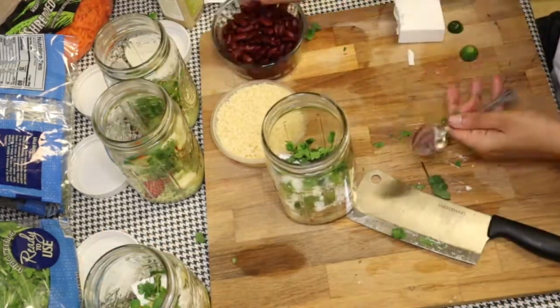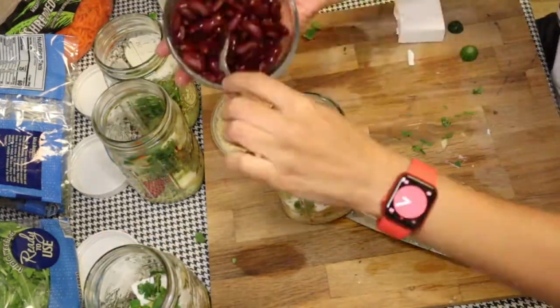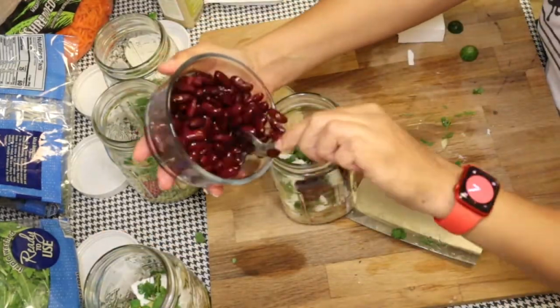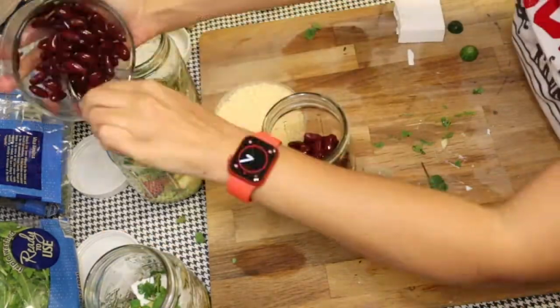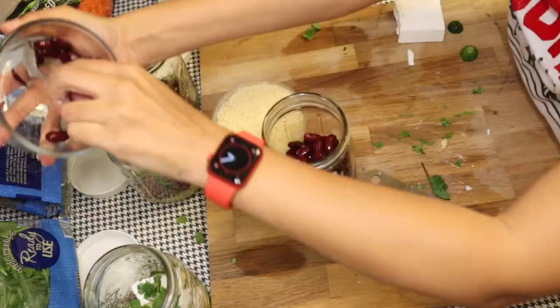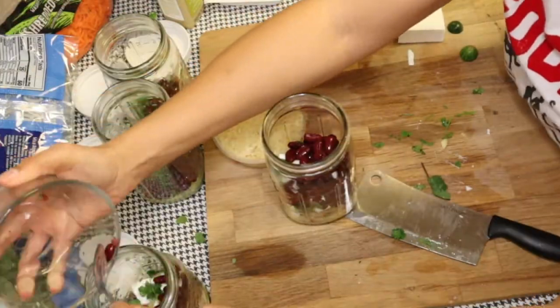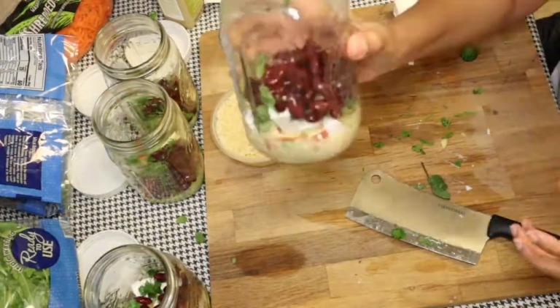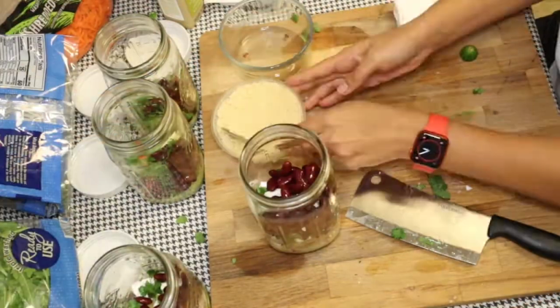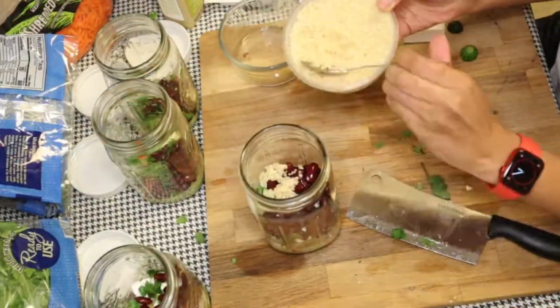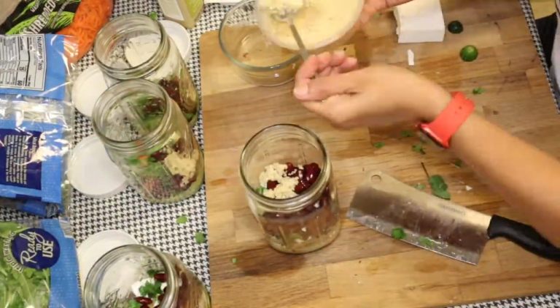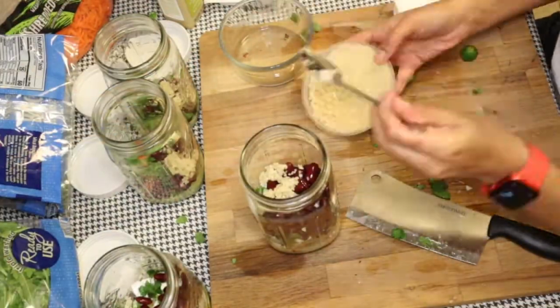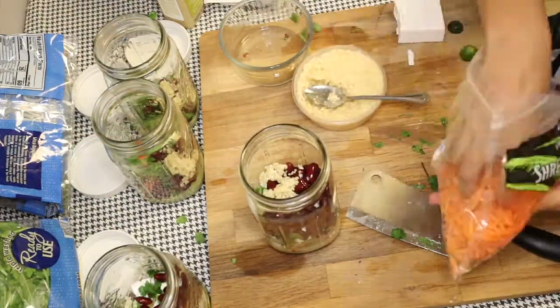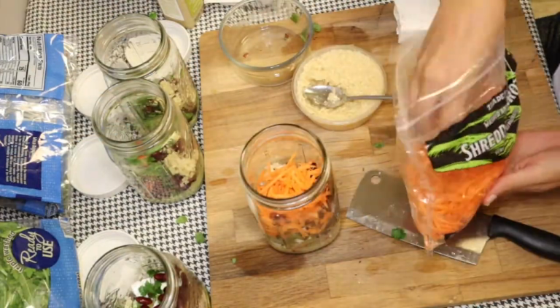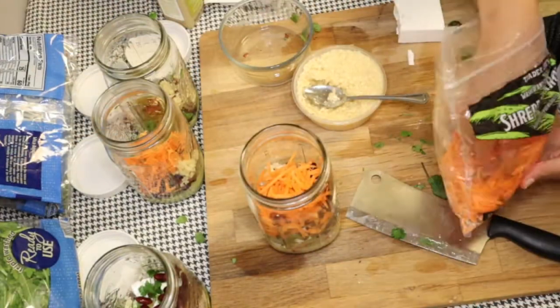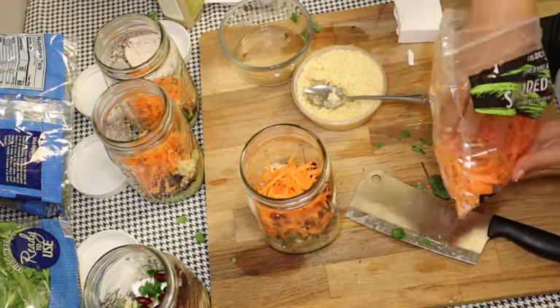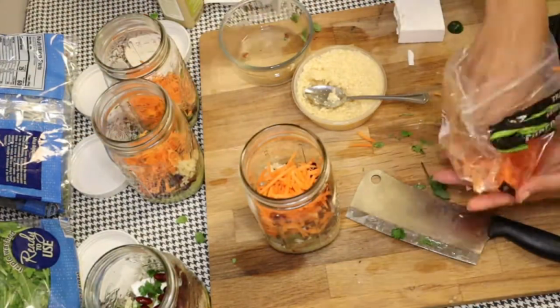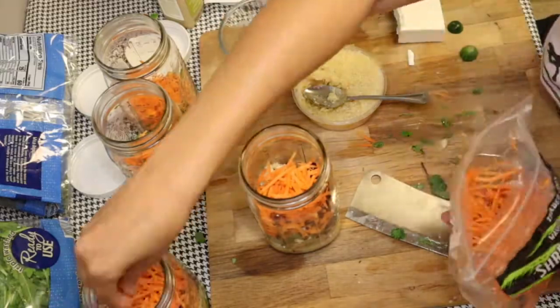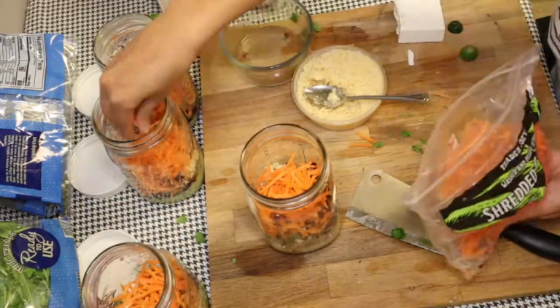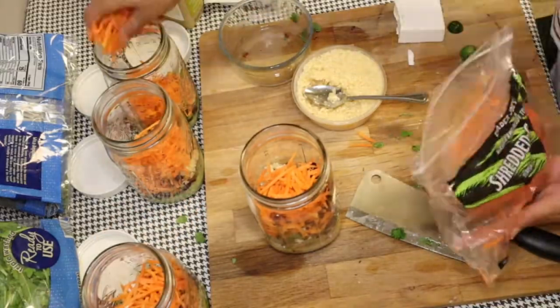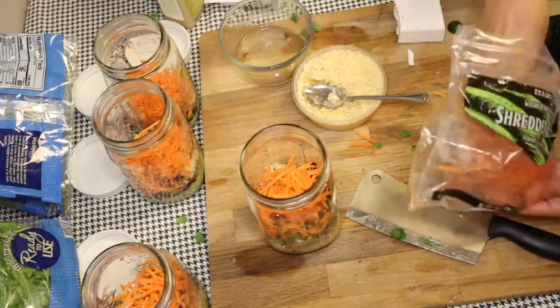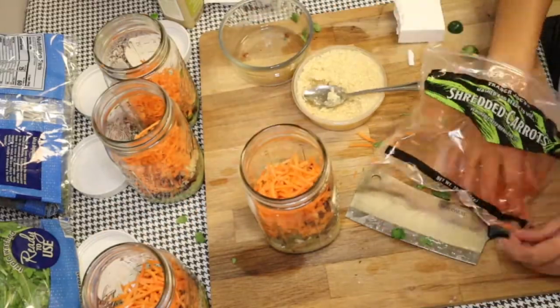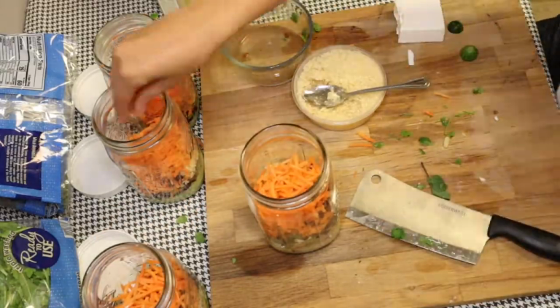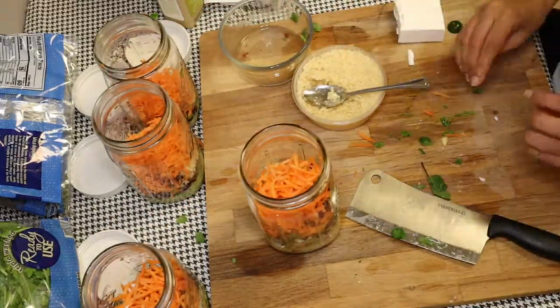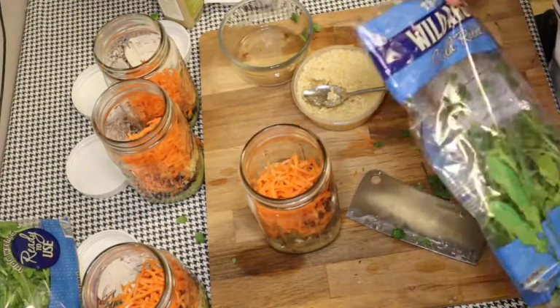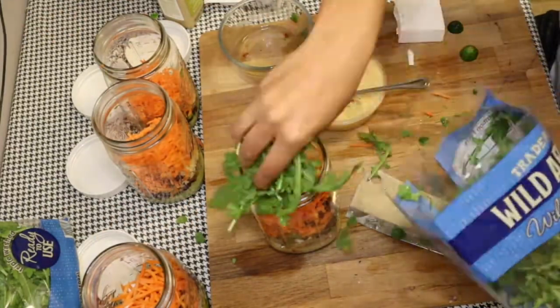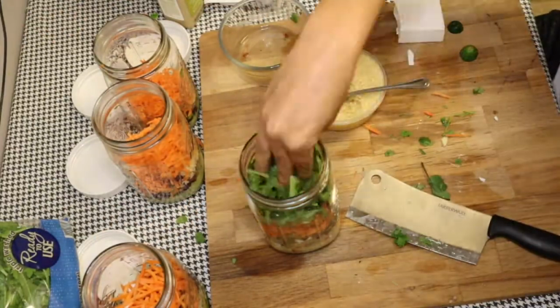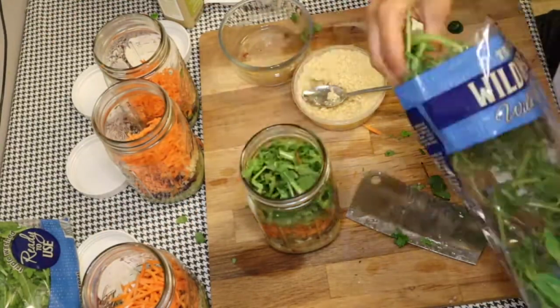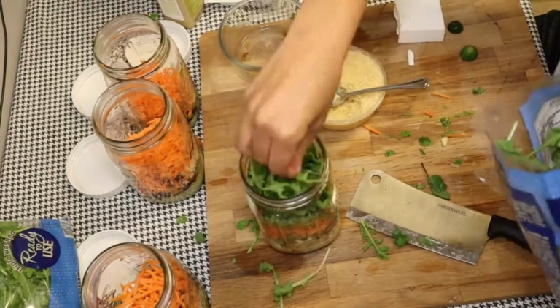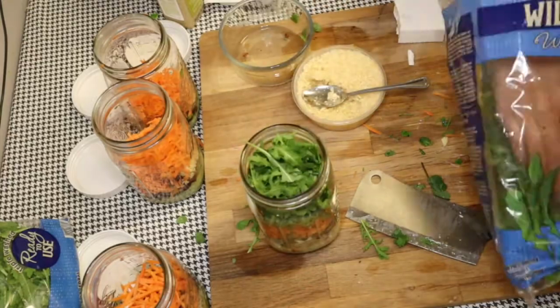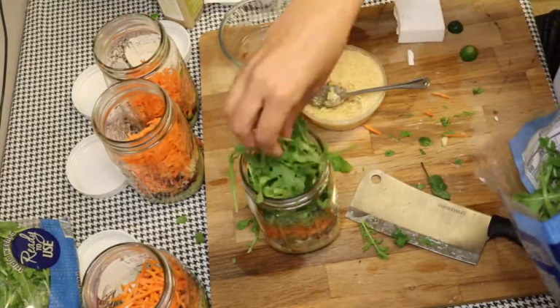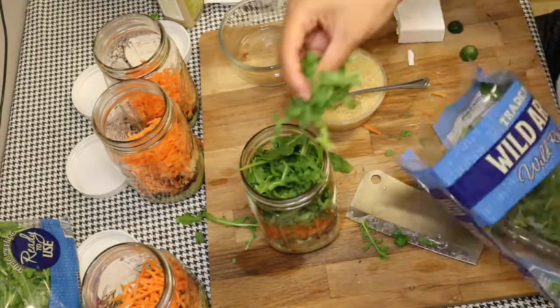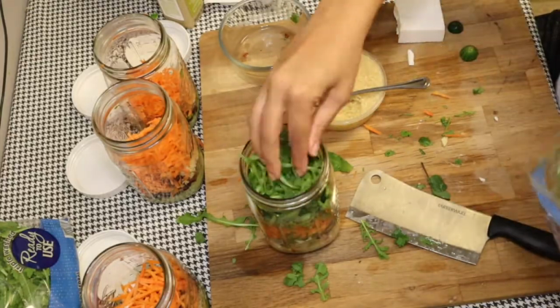I would have put the beans before the cilantro here, but that's okay. Some more garlic because I love garlic. Shredded carrots. If you buy the pre-chopped stuff in the stores, this makes the process so much easier.